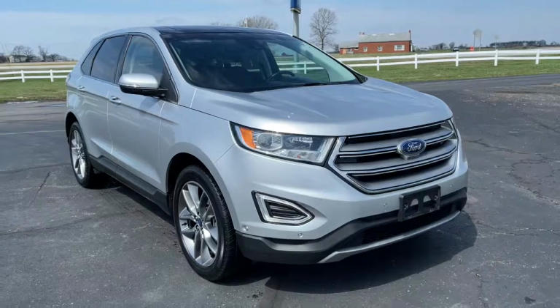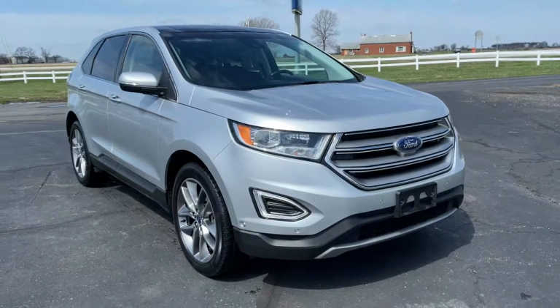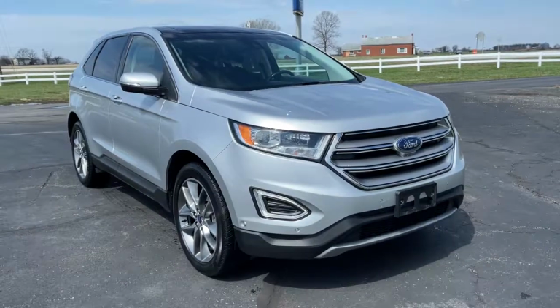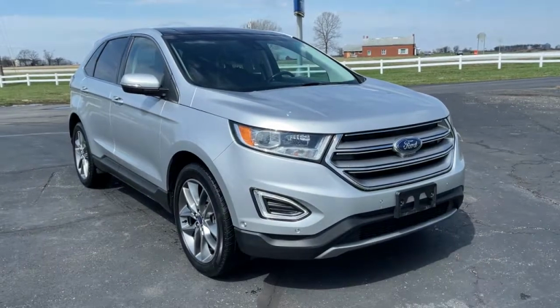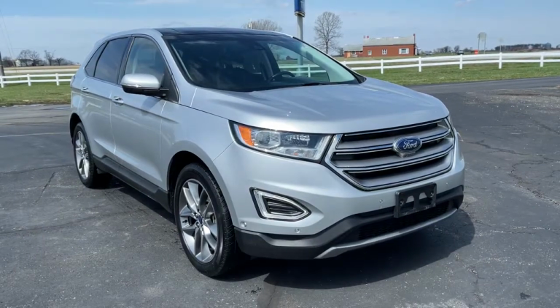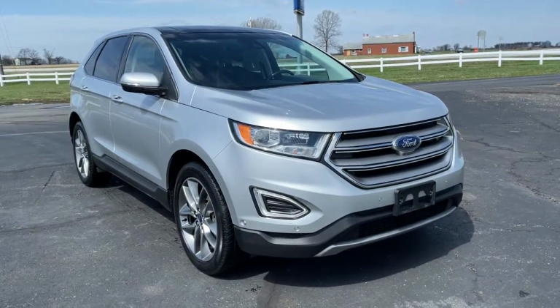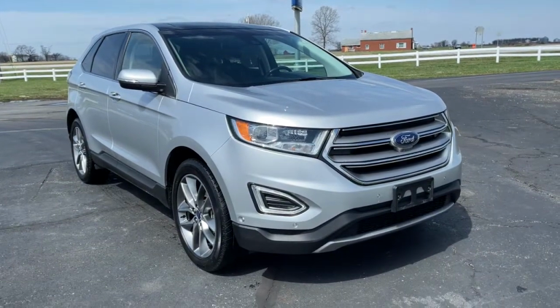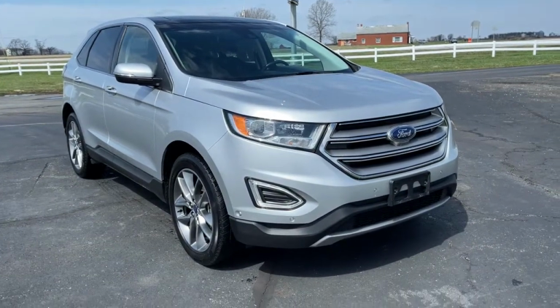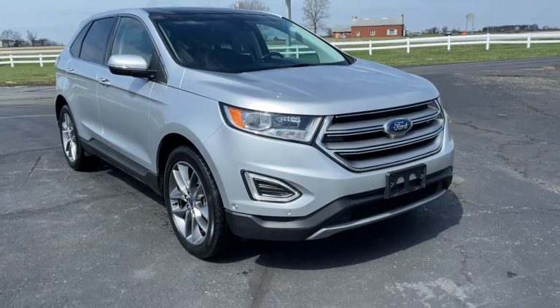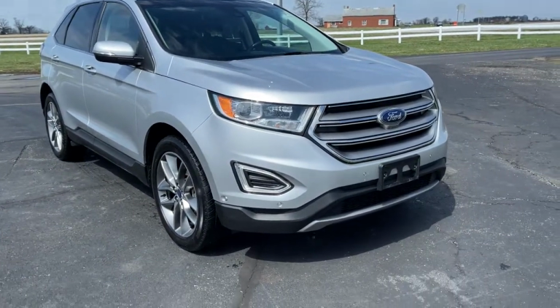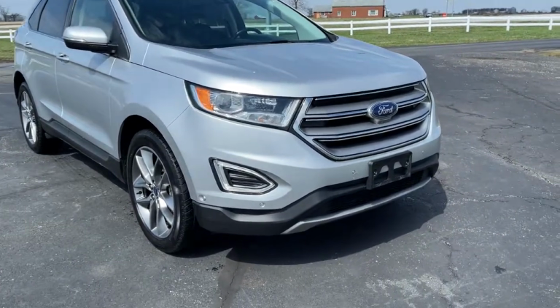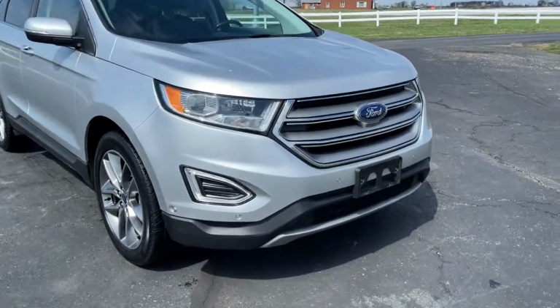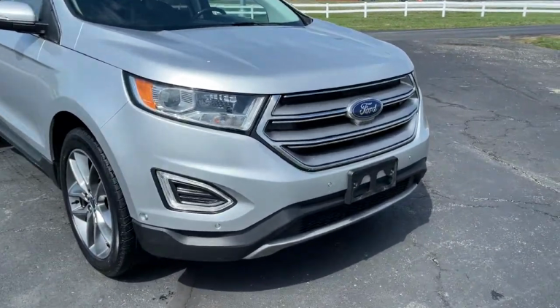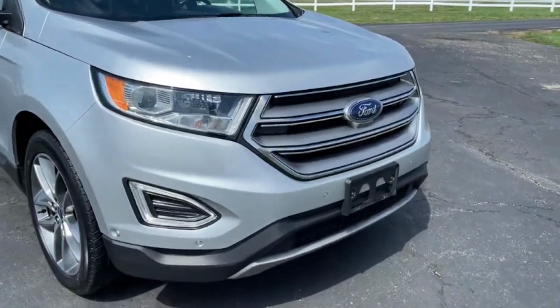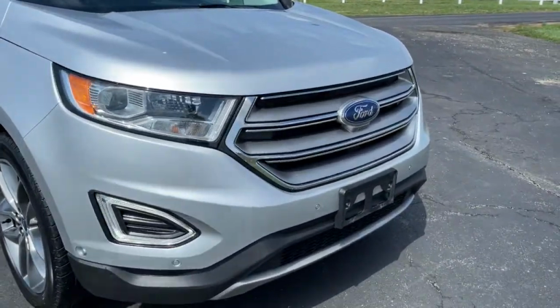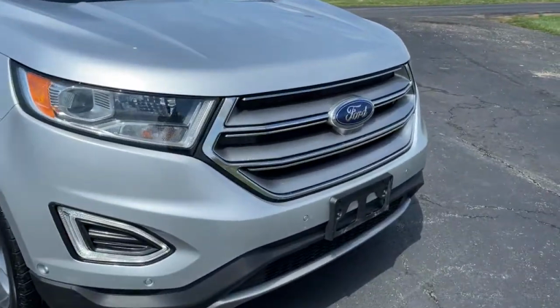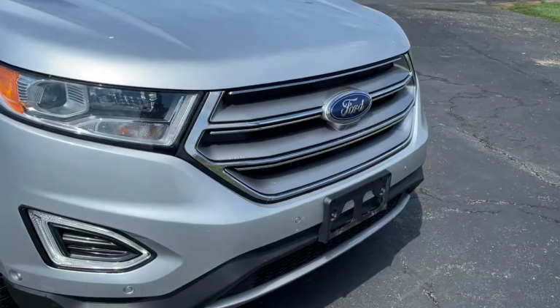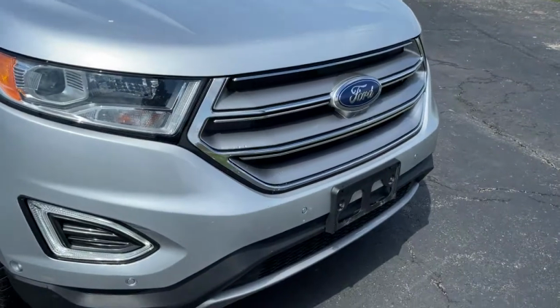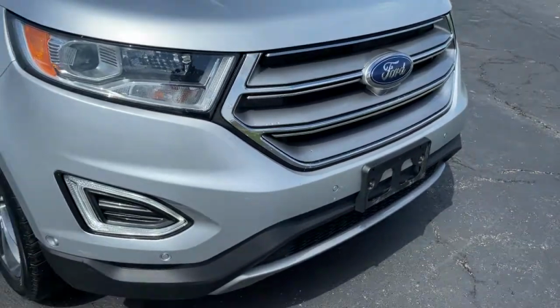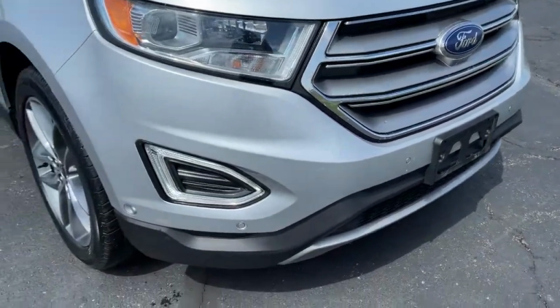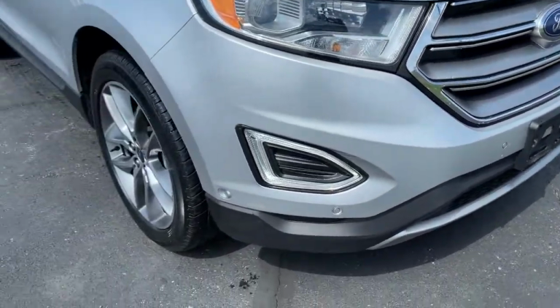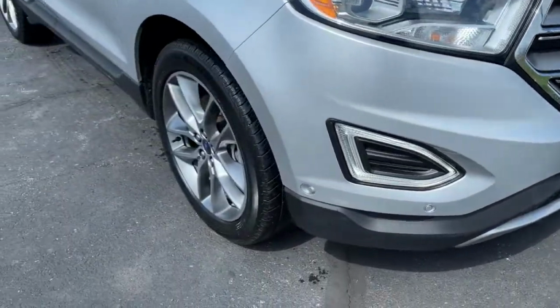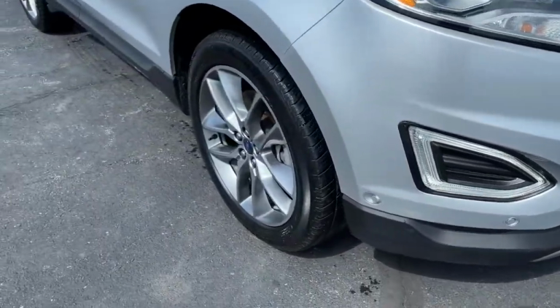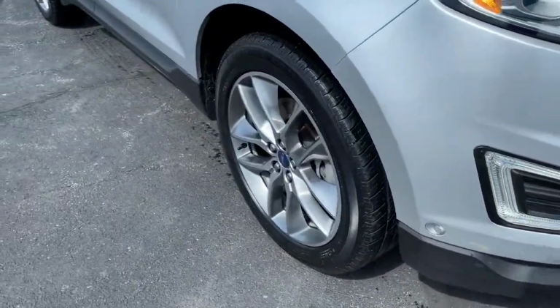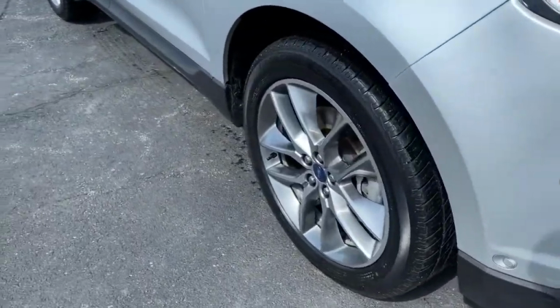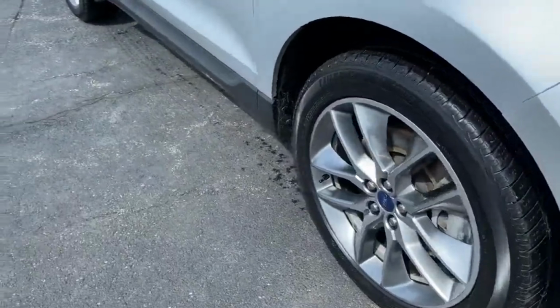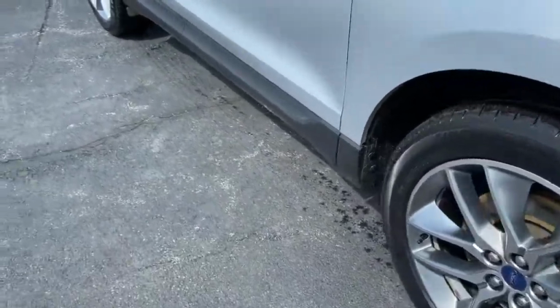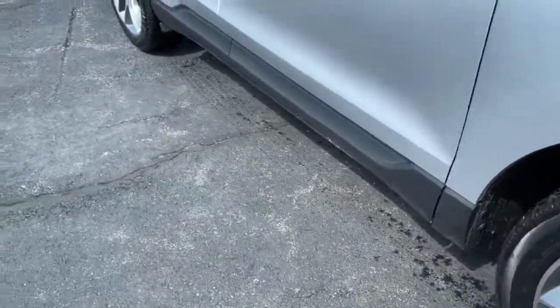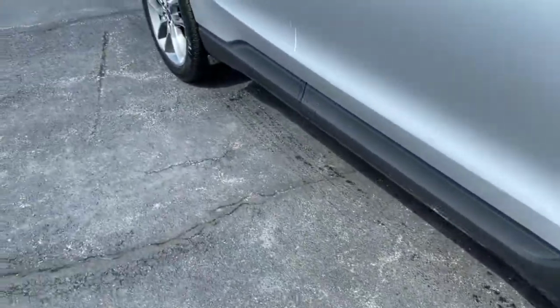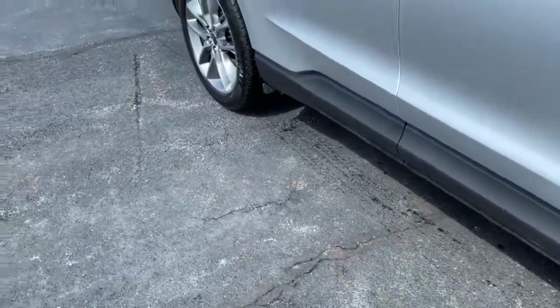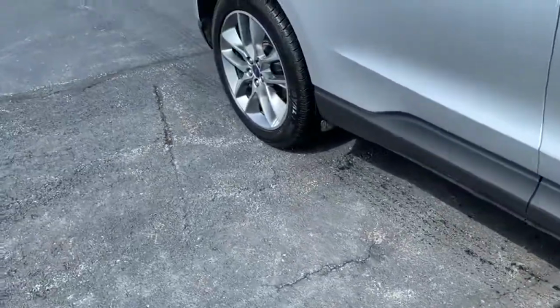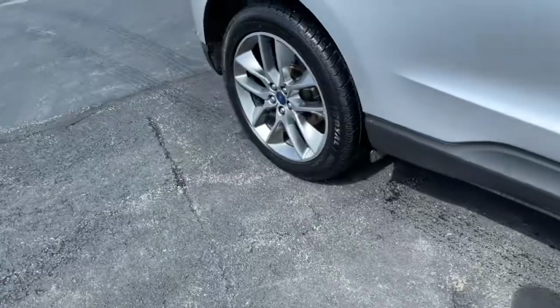Looking for your dream car? It could be the 2016 Ford Edge. This vehicle still has fewer than 80,000 miles on the clock, so it won't last long.